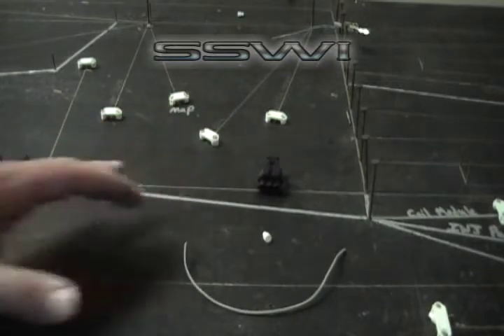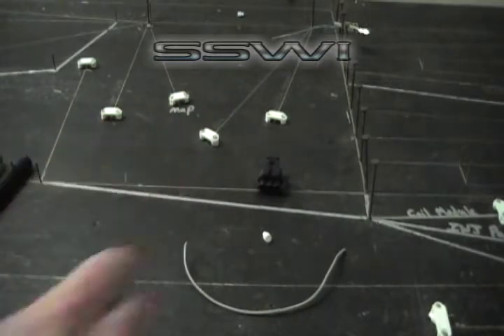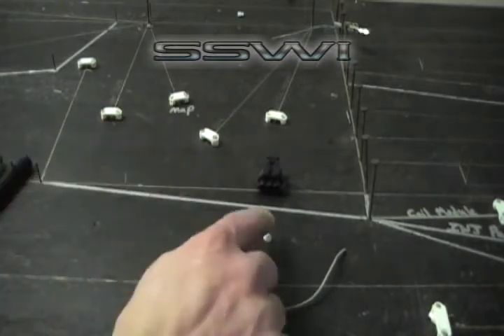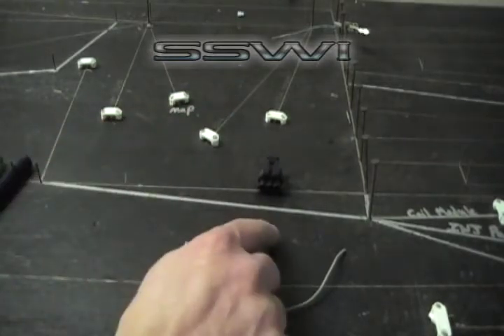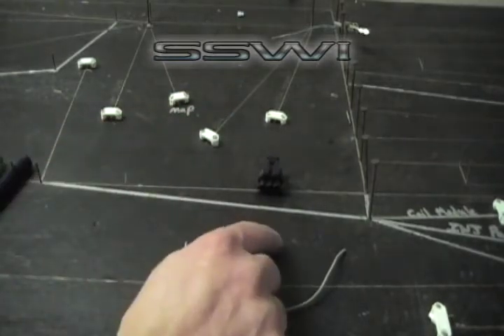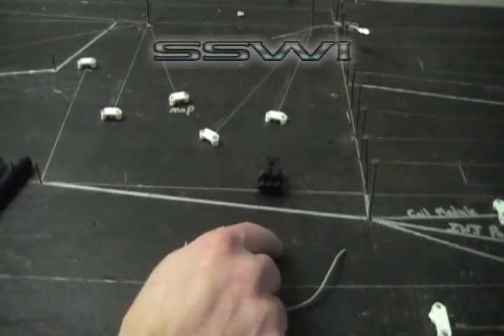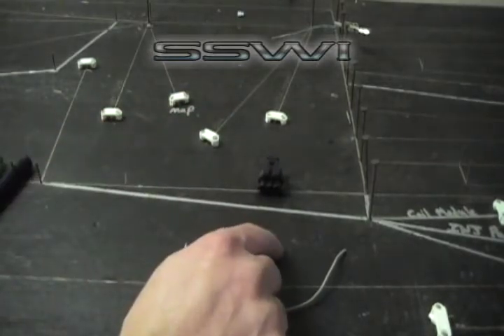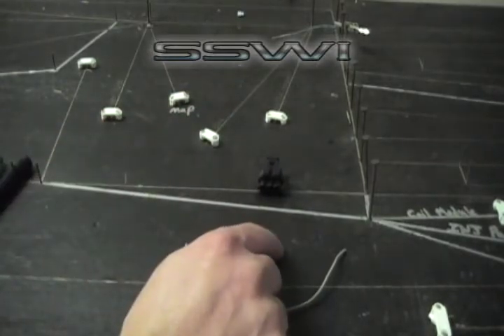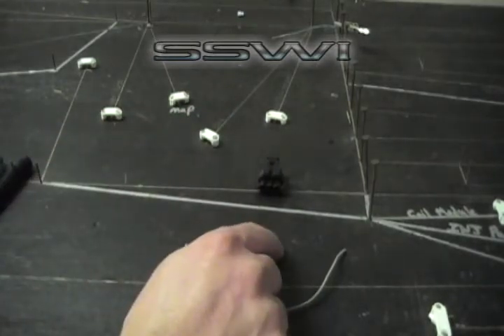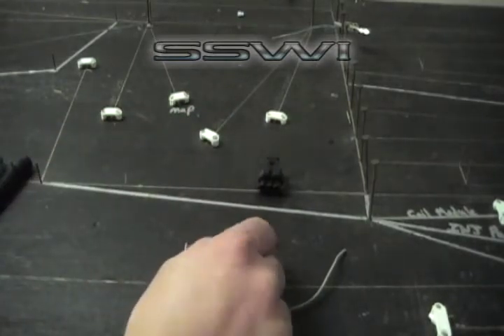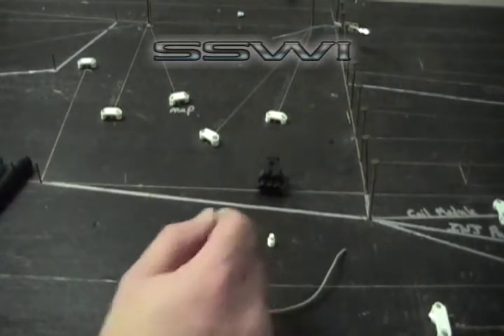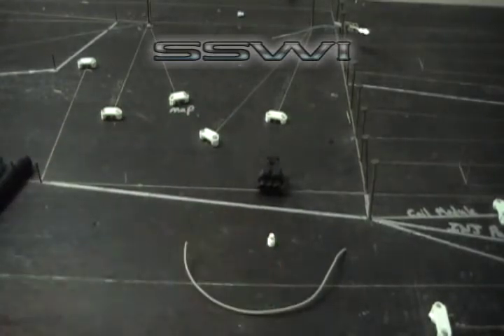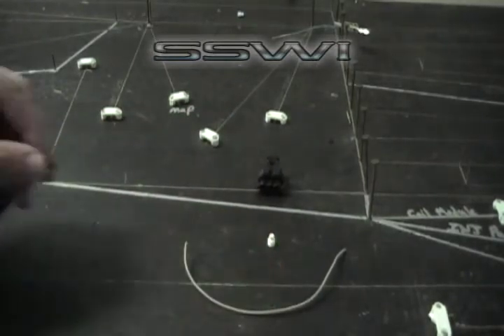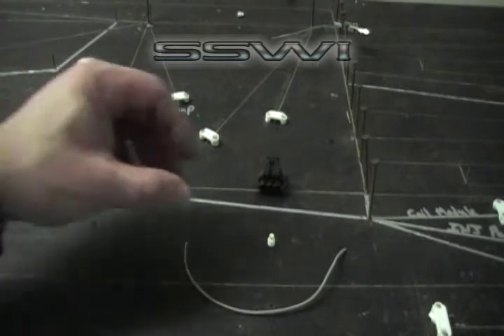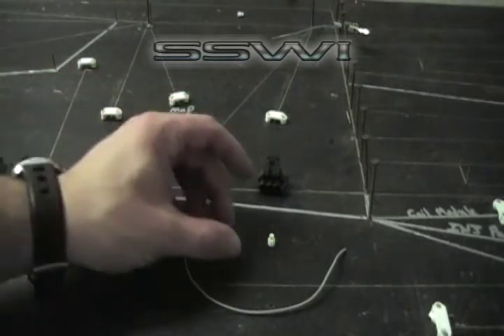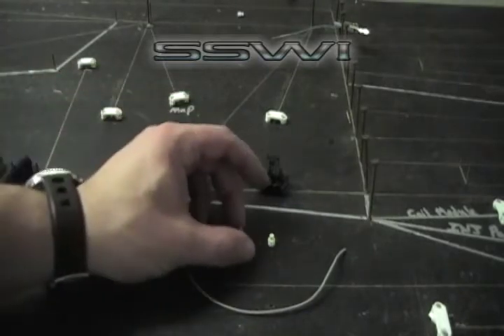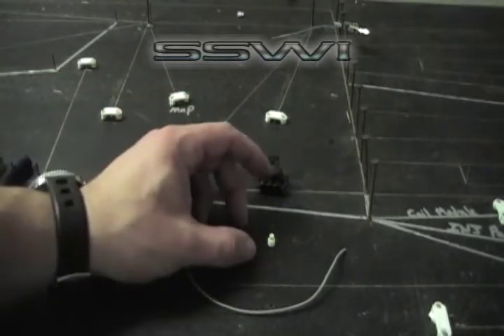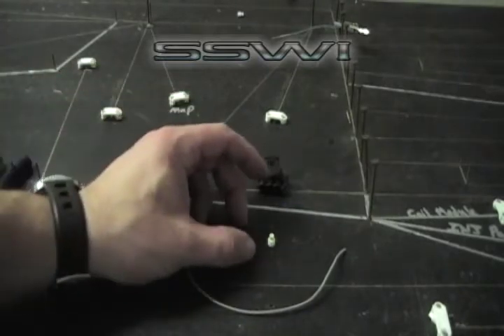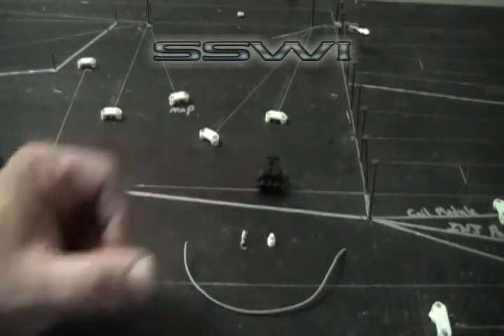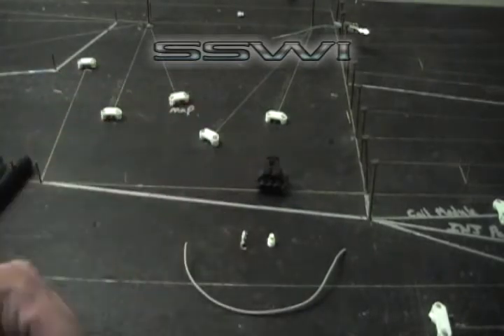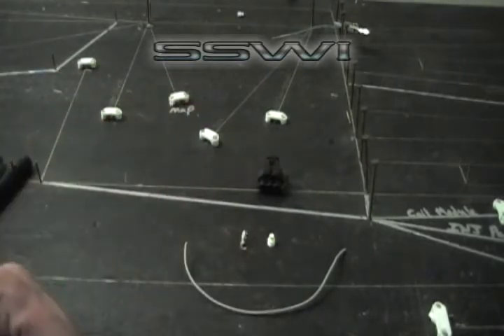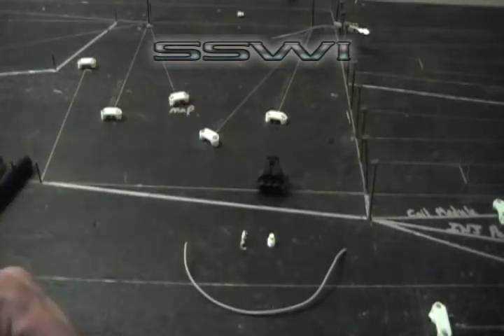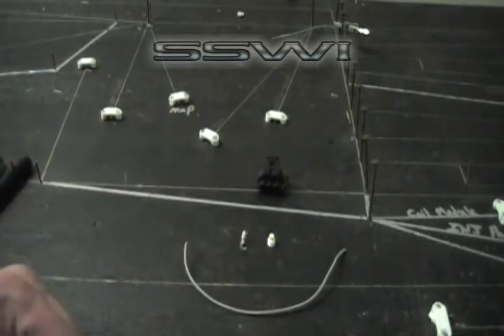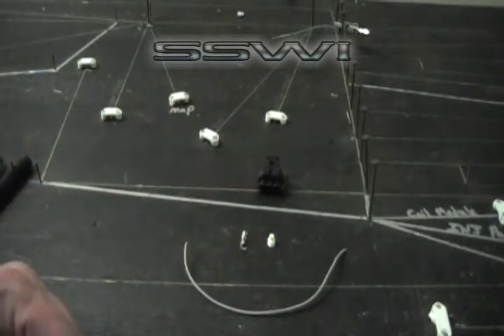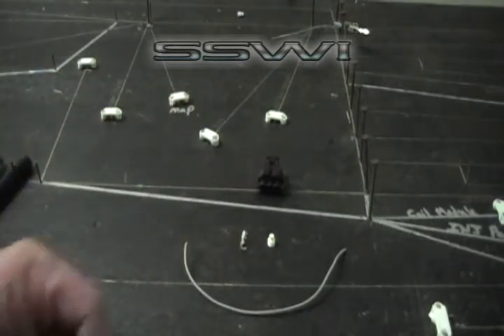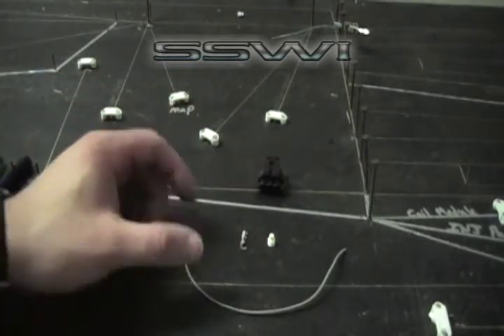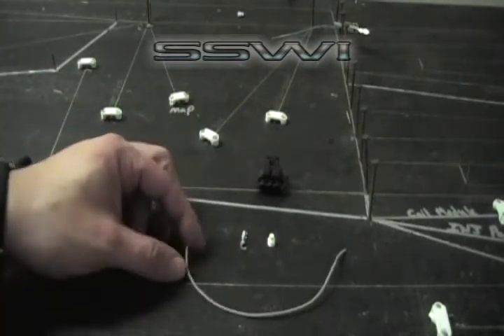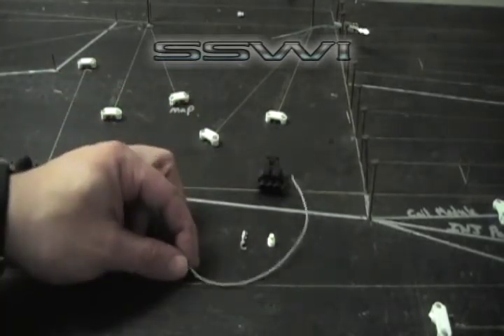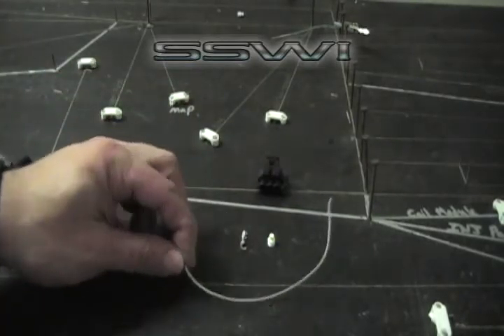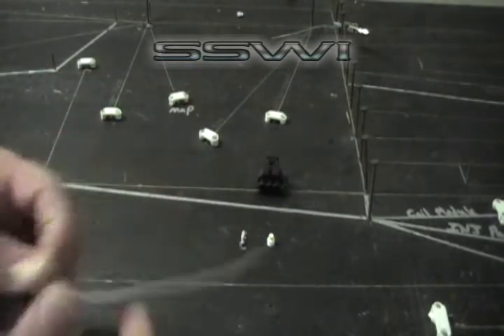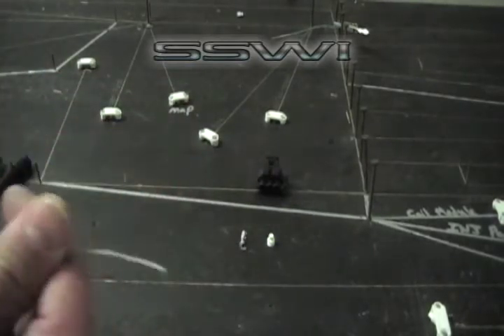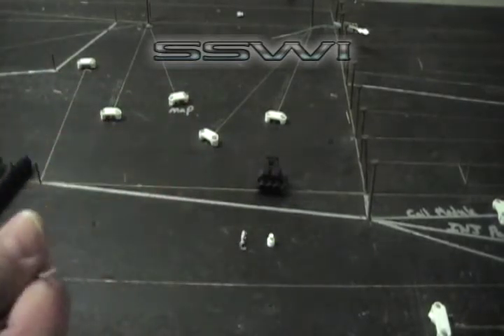This is a part number zero seal, and this is a part number two terminal, and your 22 gauge wire.